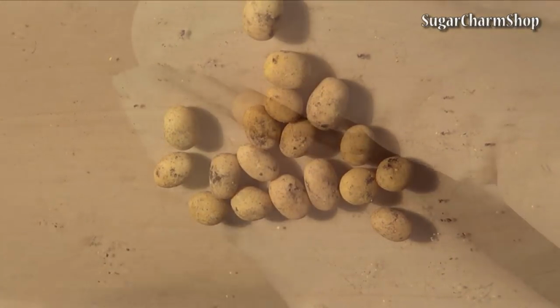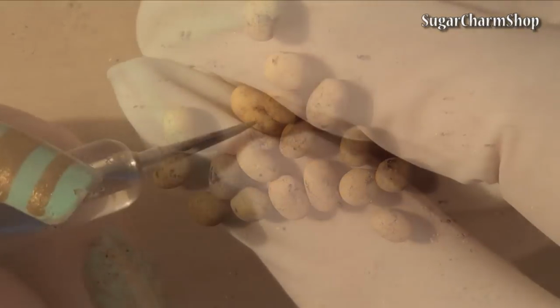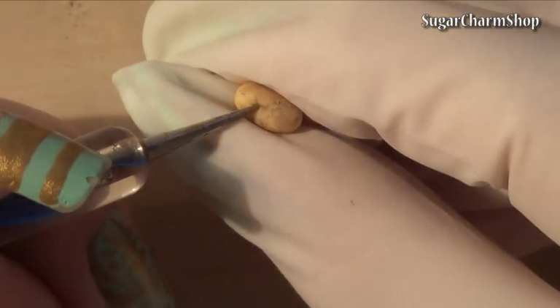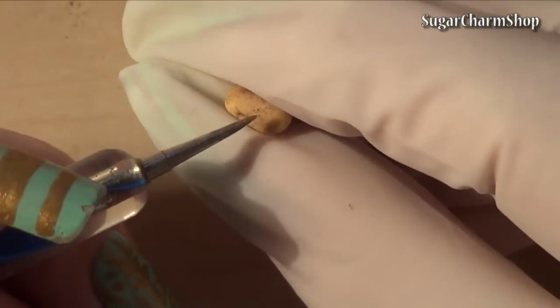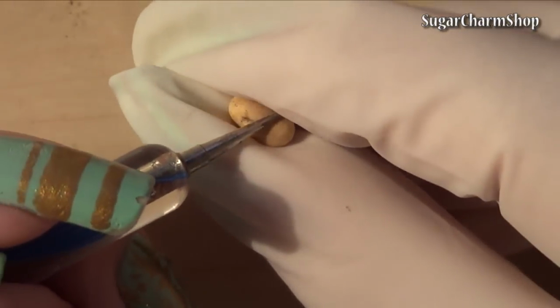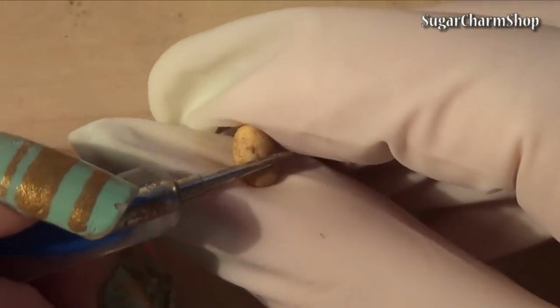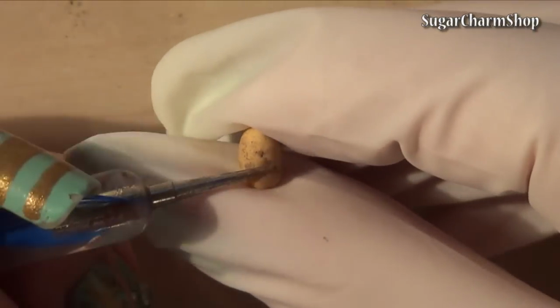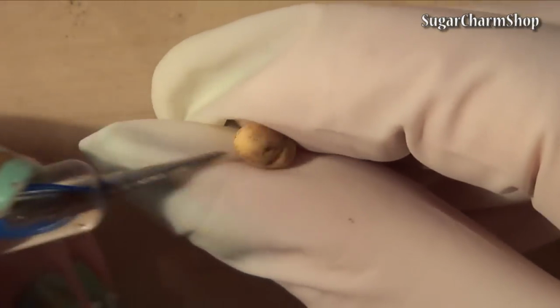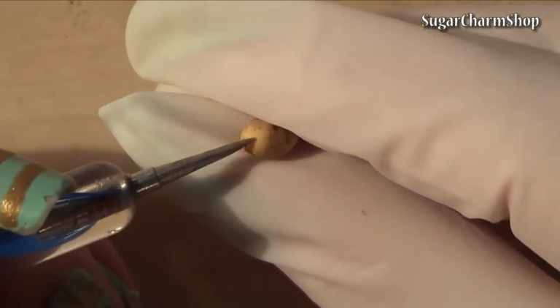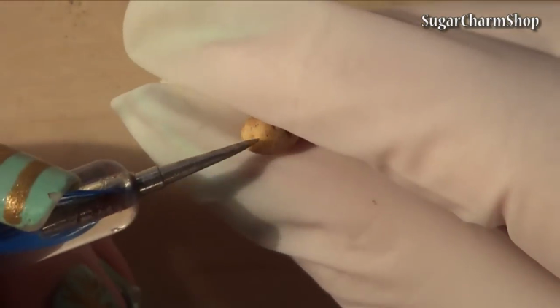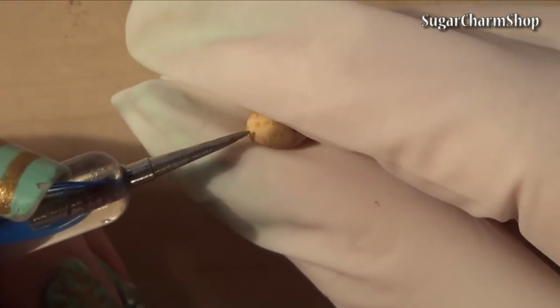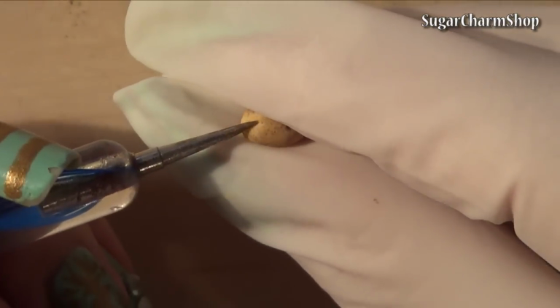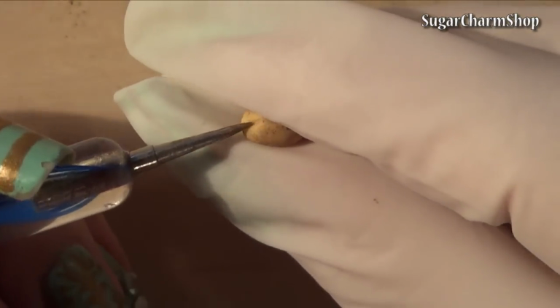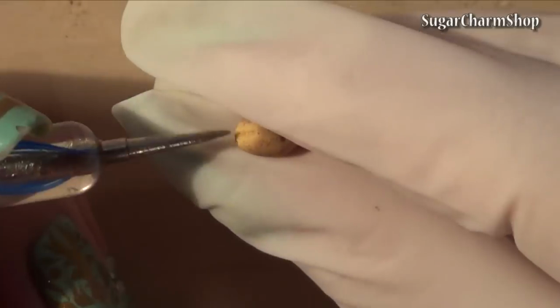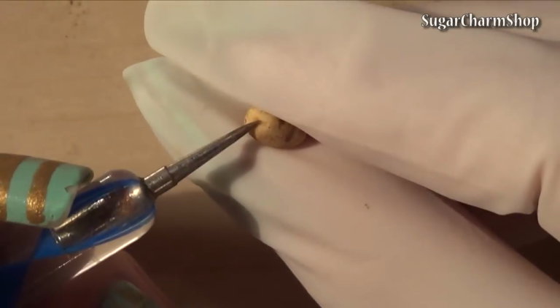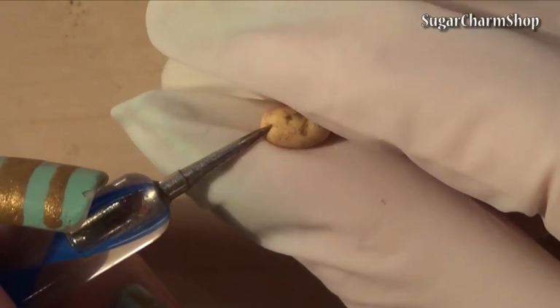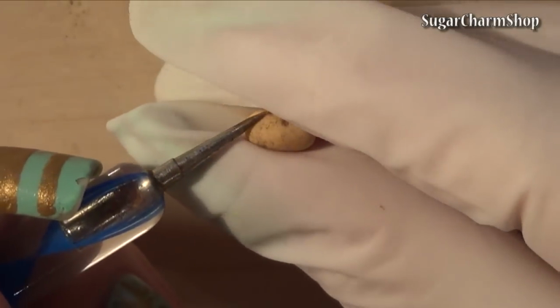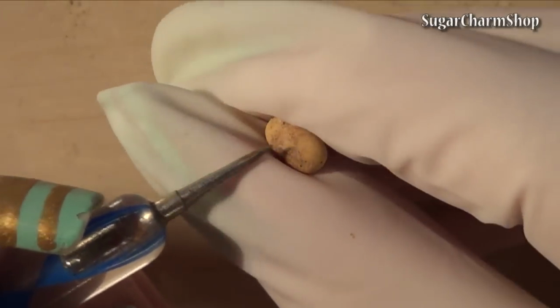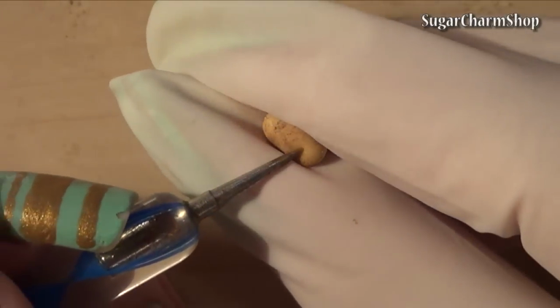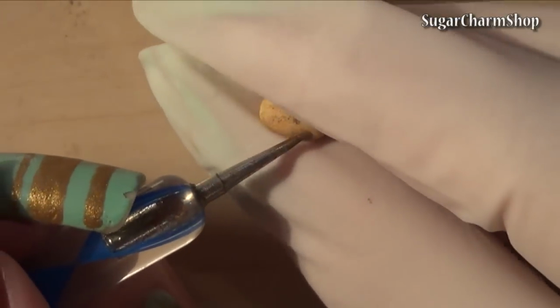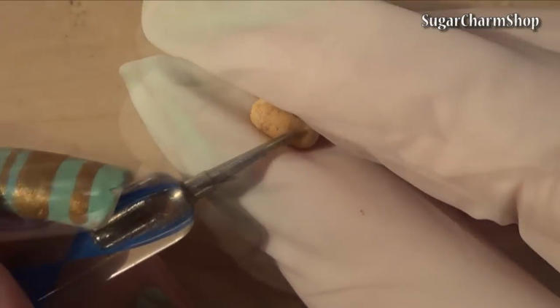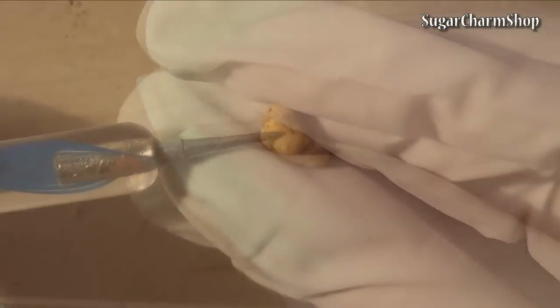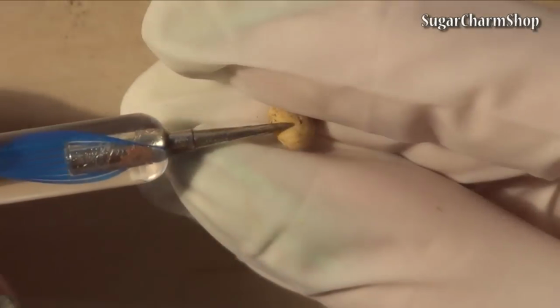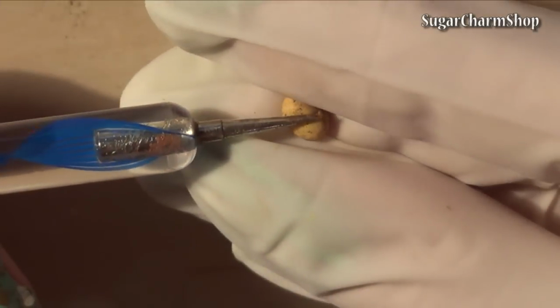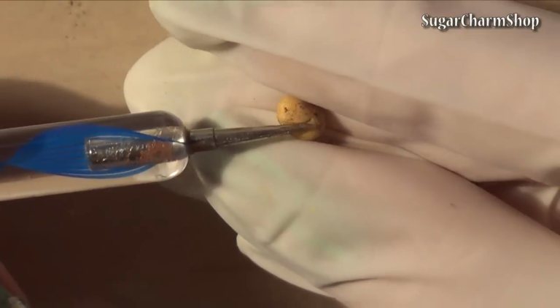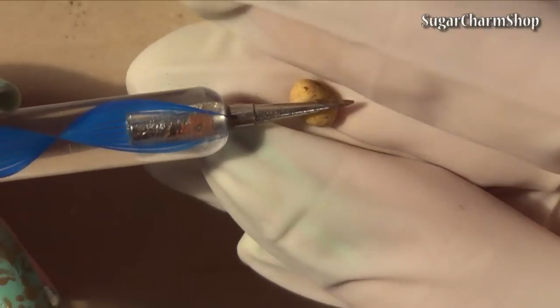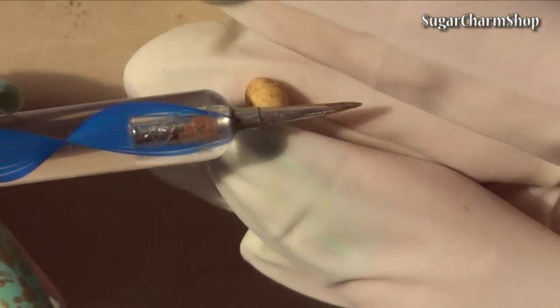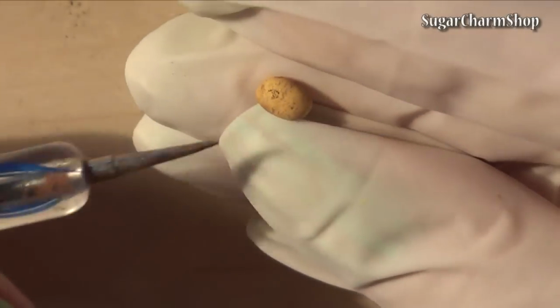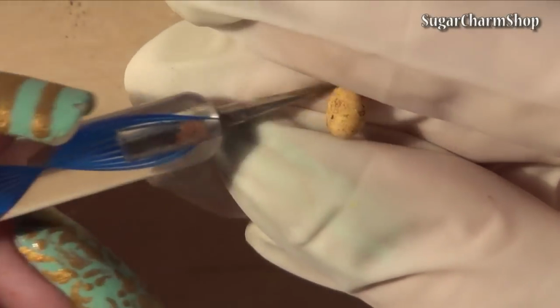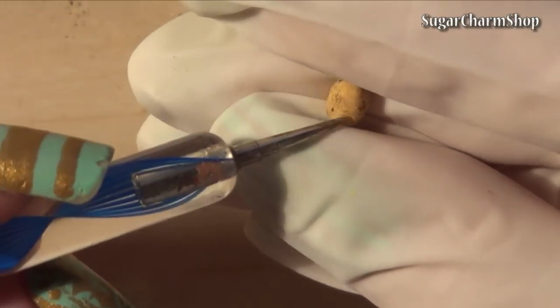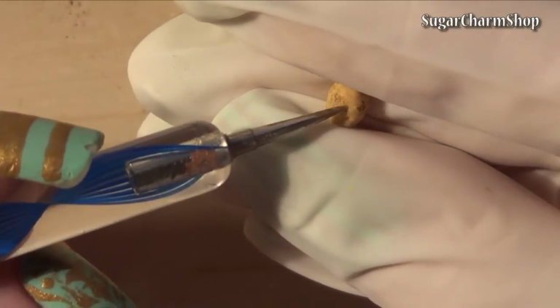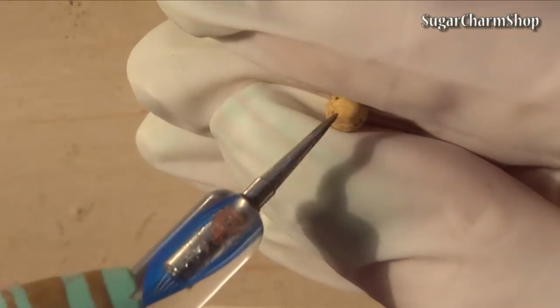I used a pointed adding tool to give each of them some more details. The latex glove is just a way to avoid fingerprints, though you don't need to worry too much about fingerprints when they're this heavily covered in pastel.